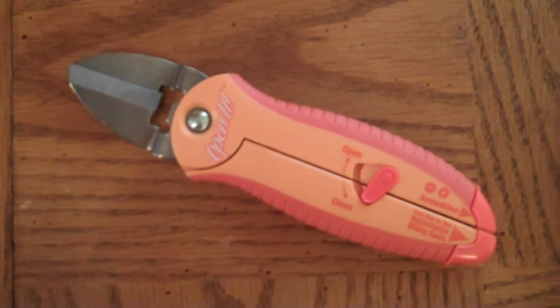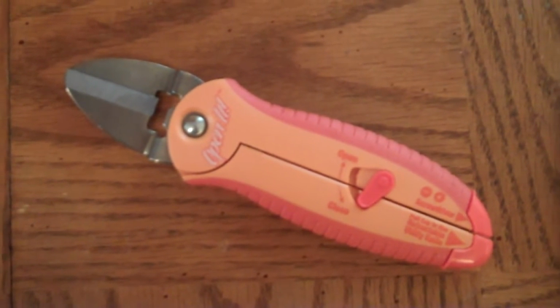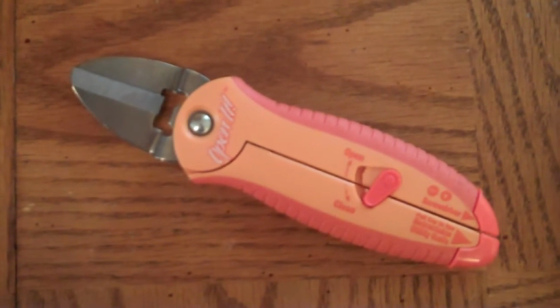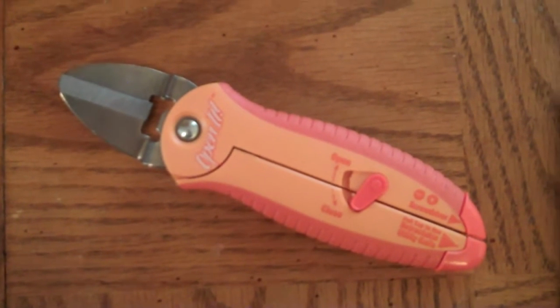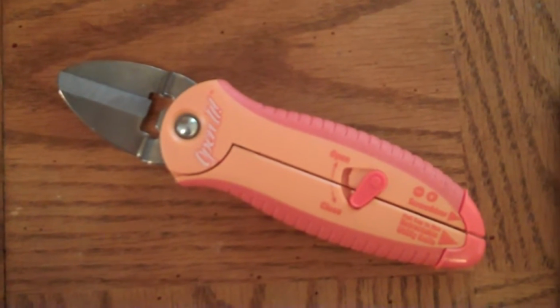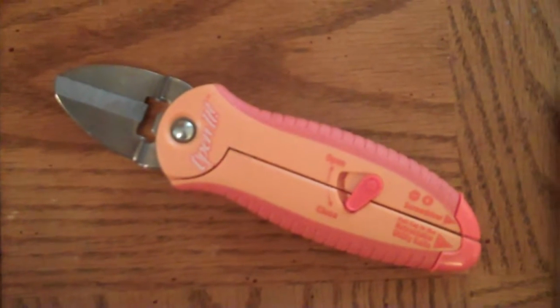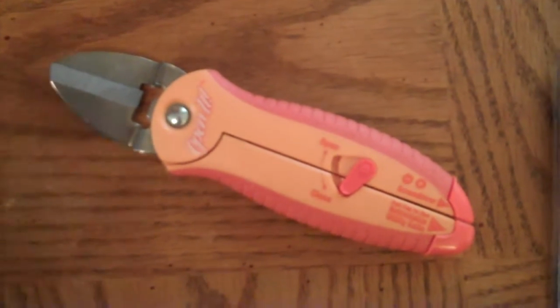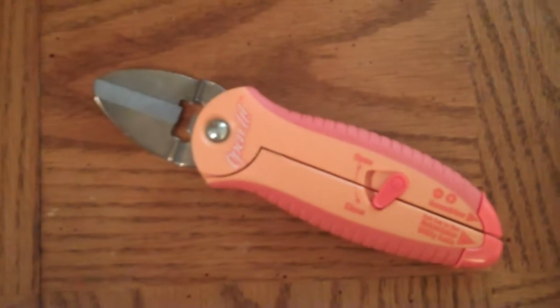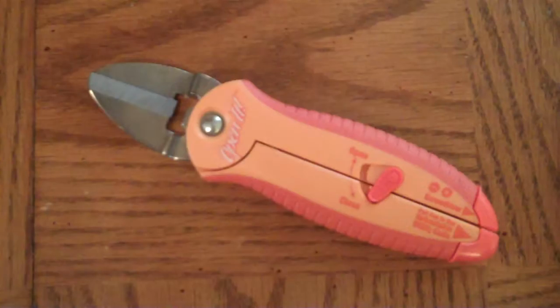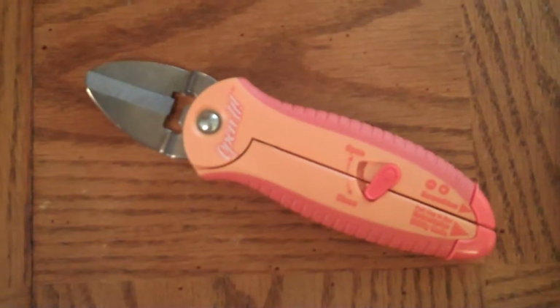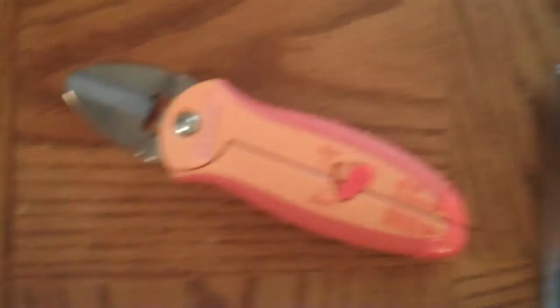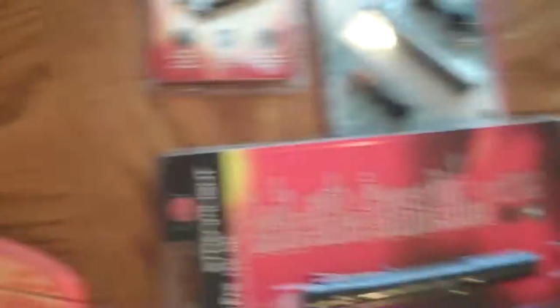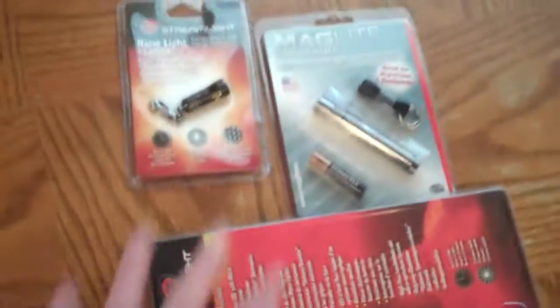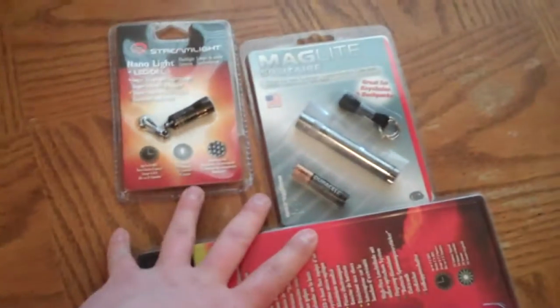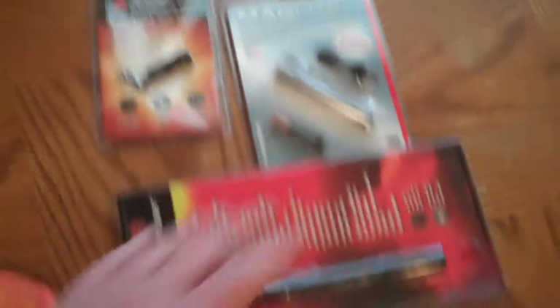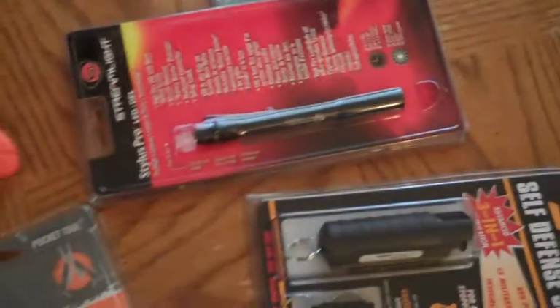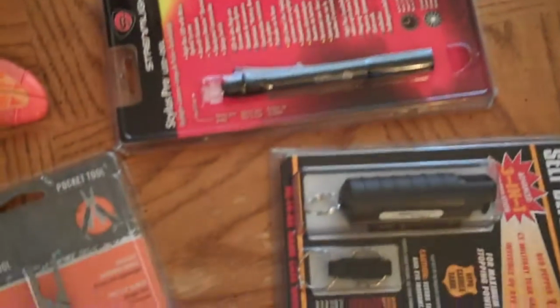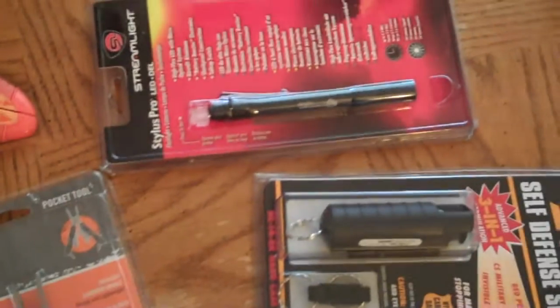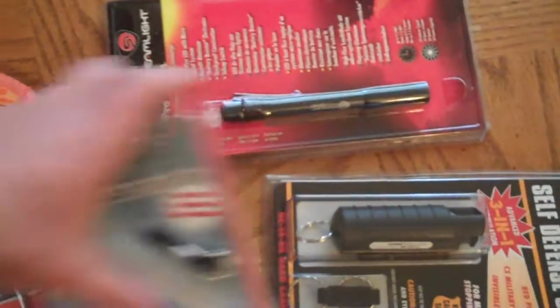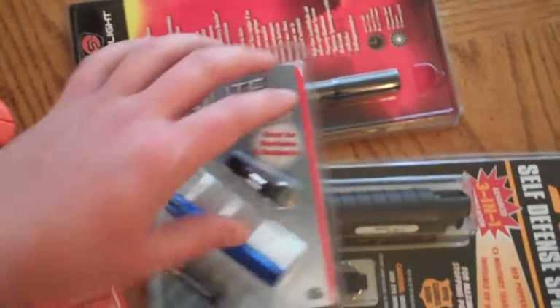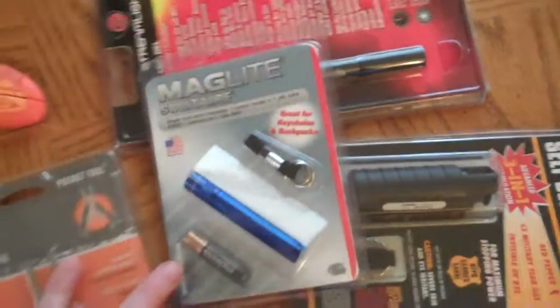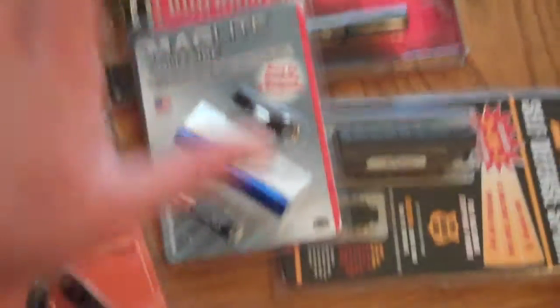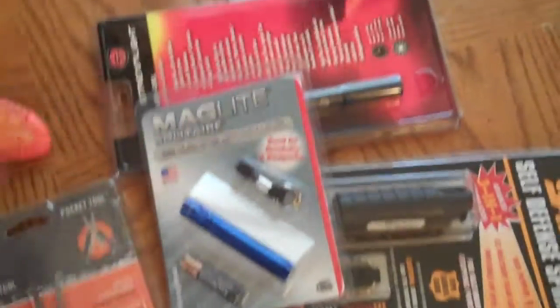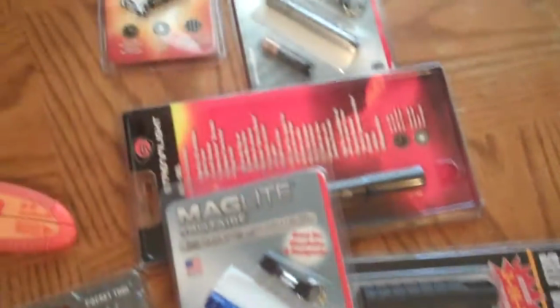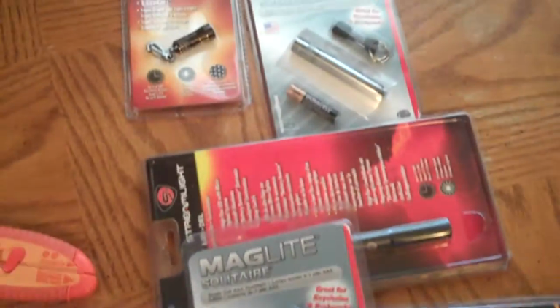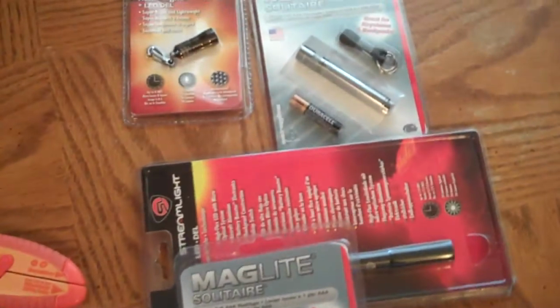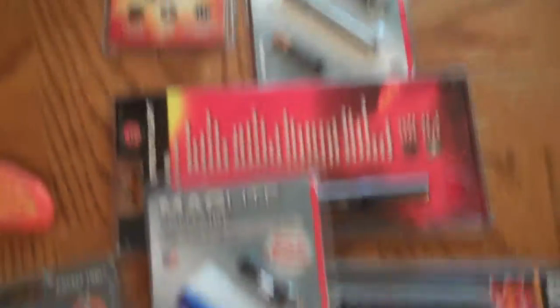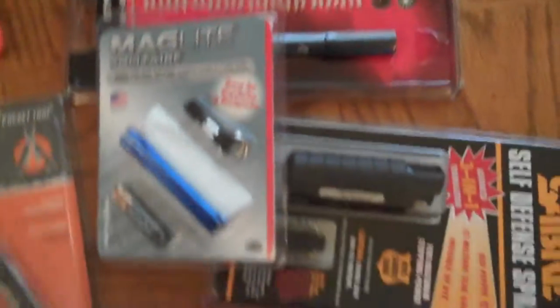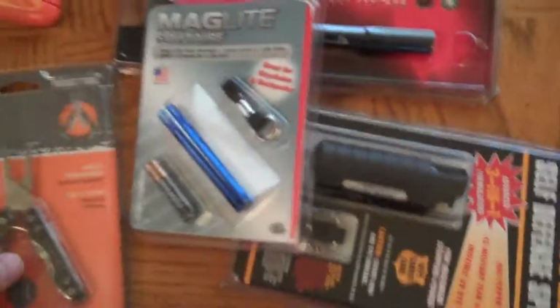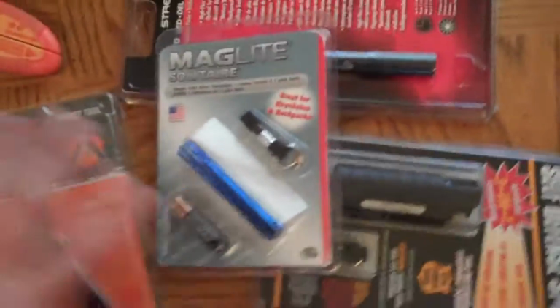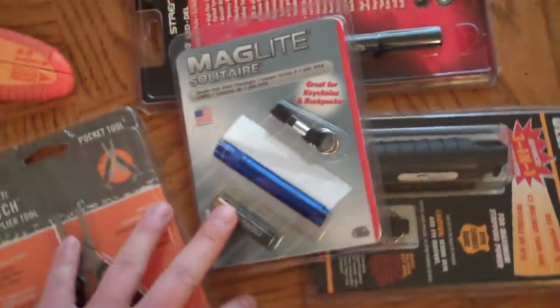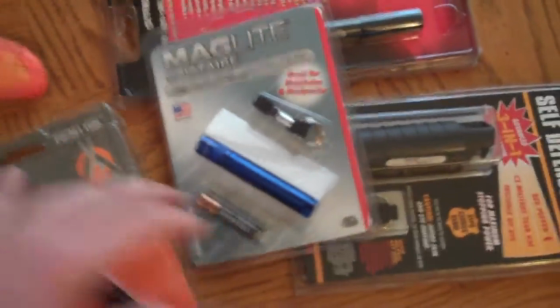Hey YouTube, Mr. RamPro here again. What you're looking at here — I just finished this video. I'm not sure what I'll call it, but you'll know — all the packages and stuff like that. I guess EDC options or new toys or something like that.